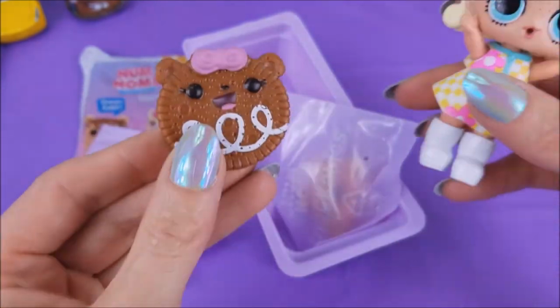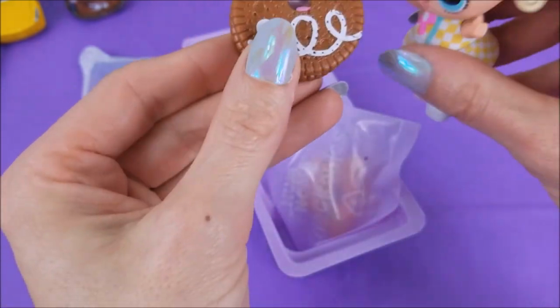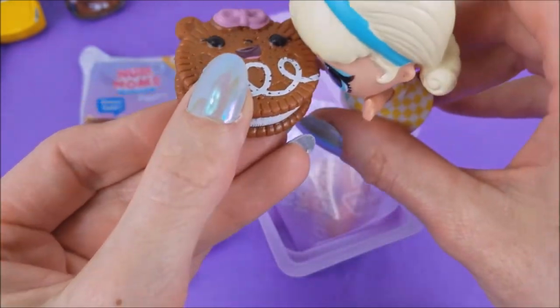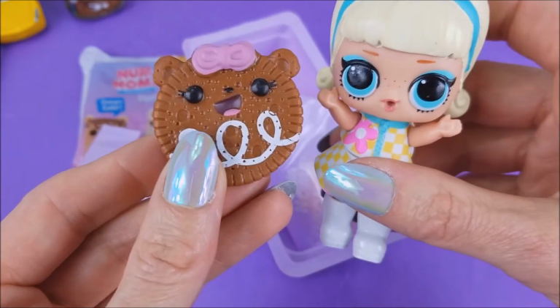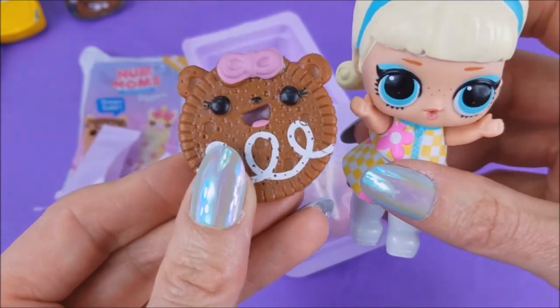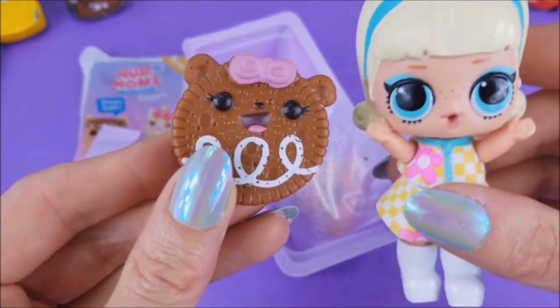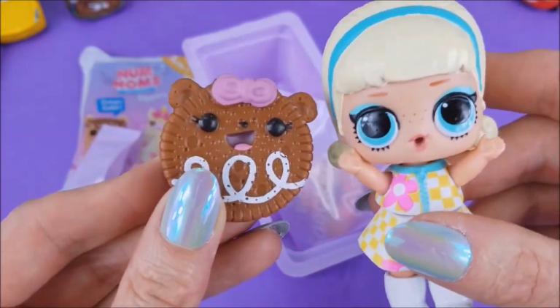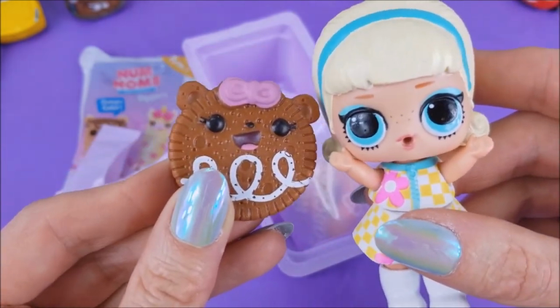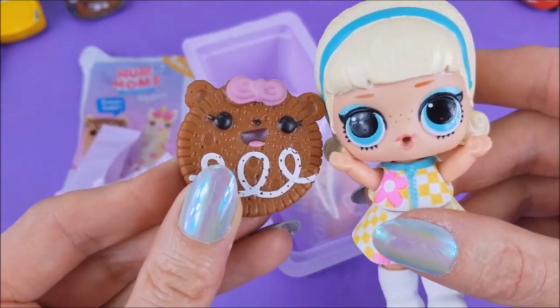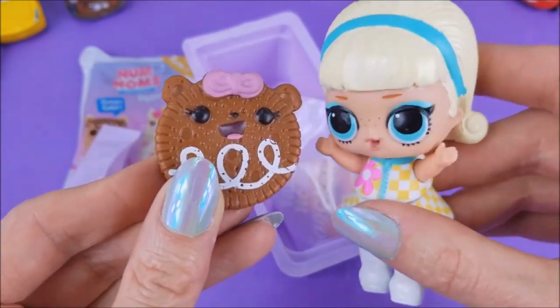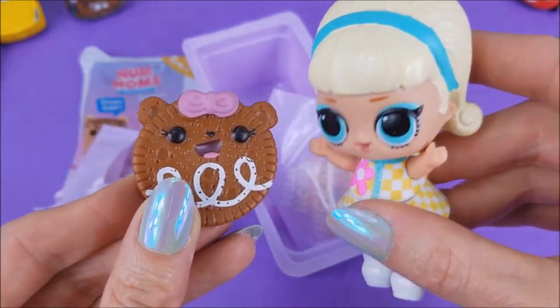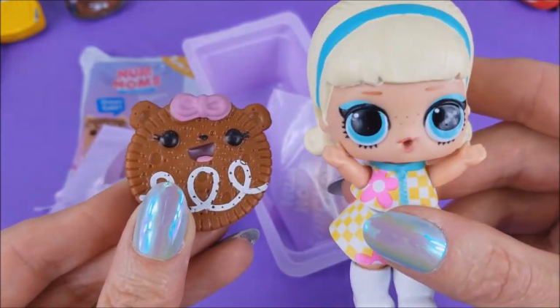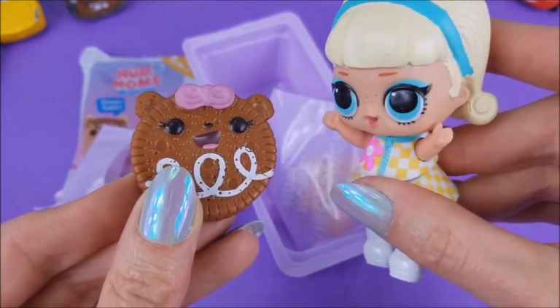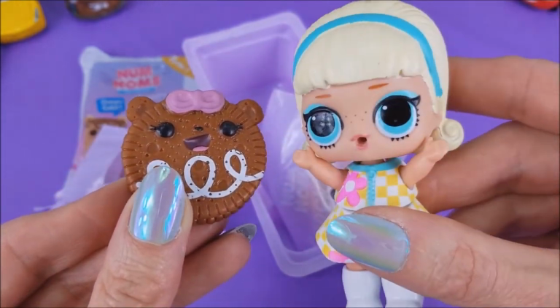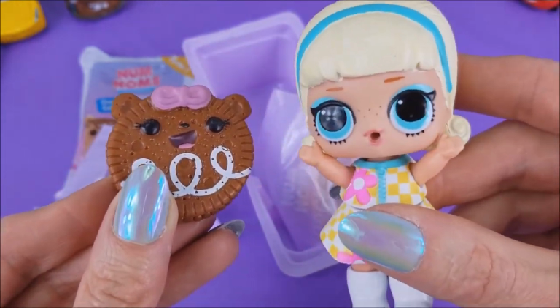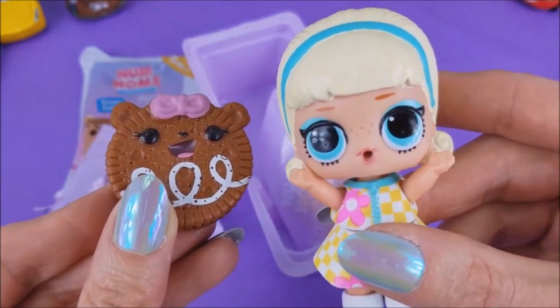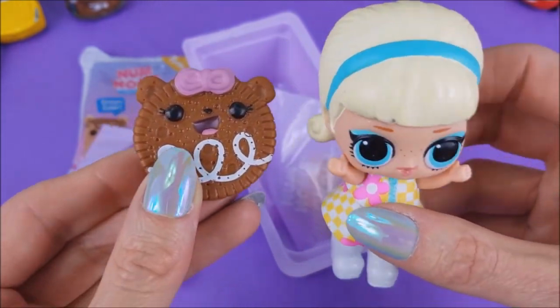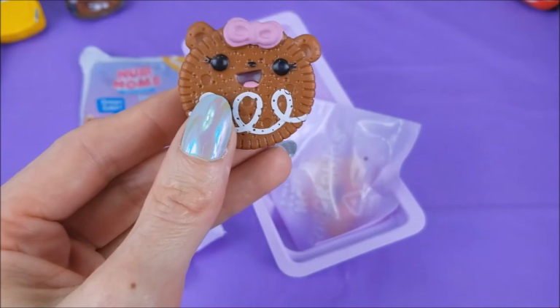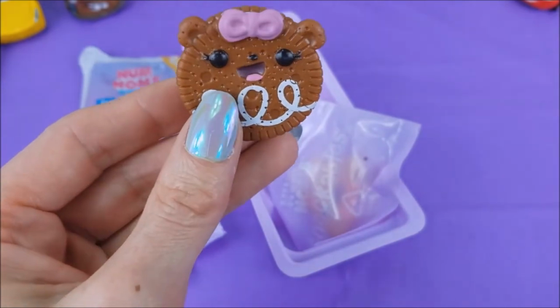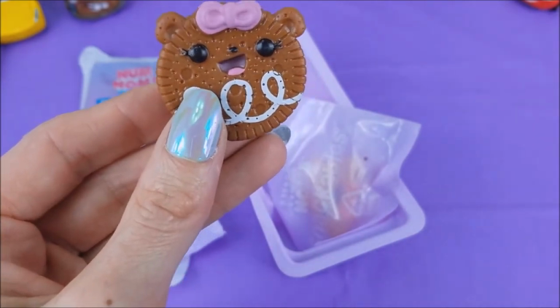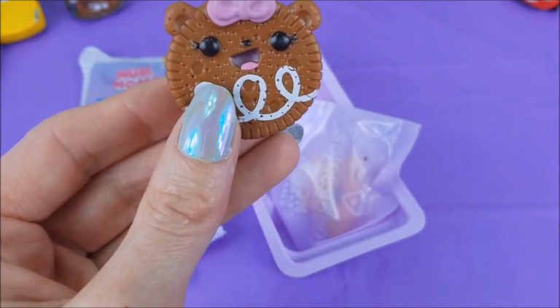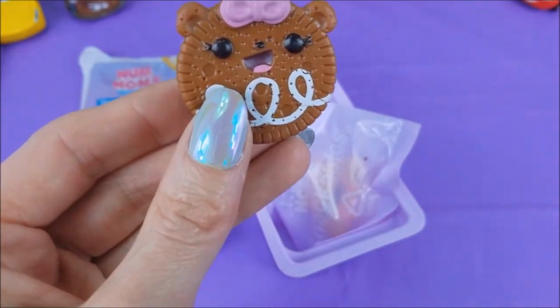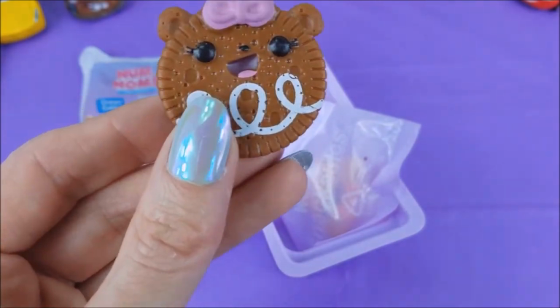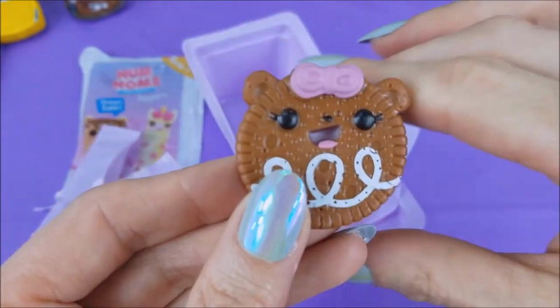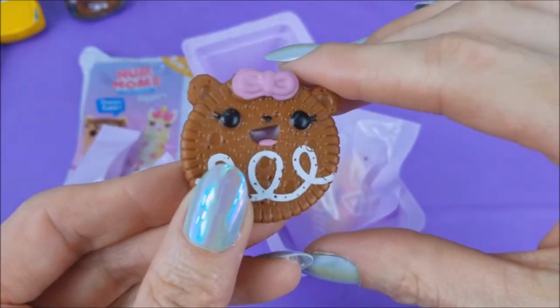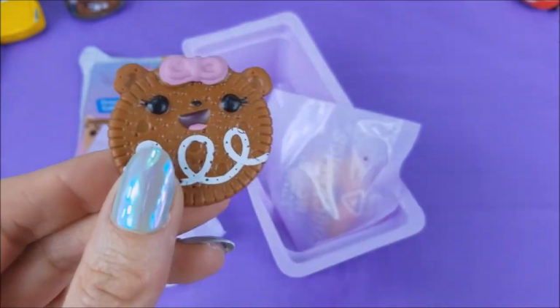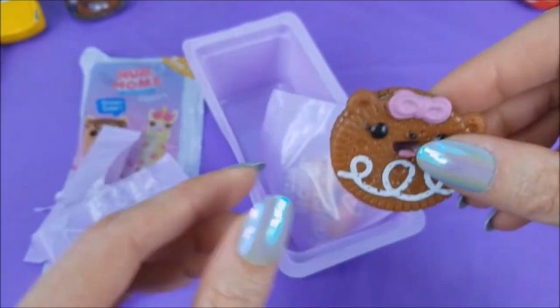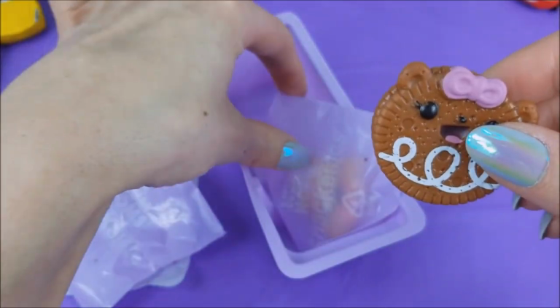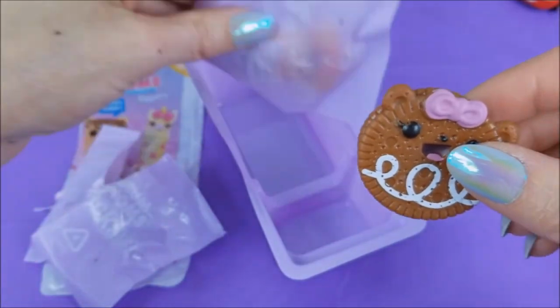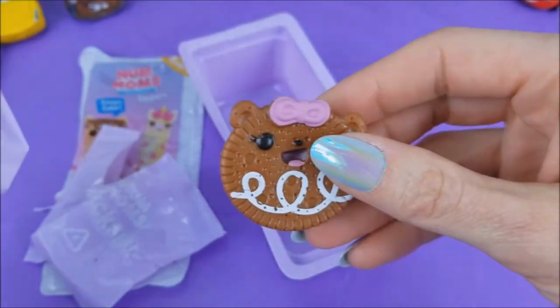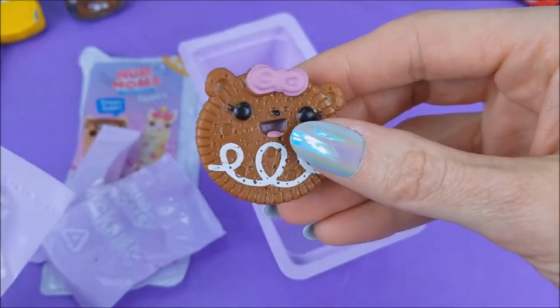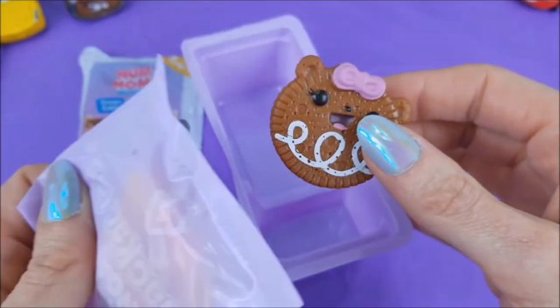Om nom nom nom — oh no no no, these are not to eat, Go Go Girl! It just looks so delicious. I would have to agree with you there, it does look delicious. All right, what do we have next up?